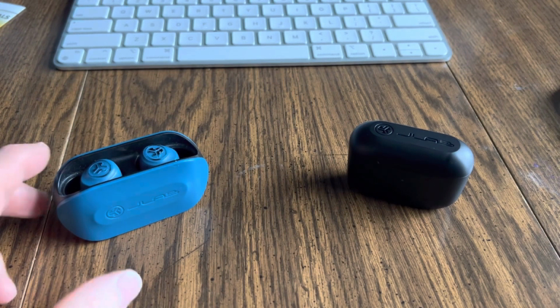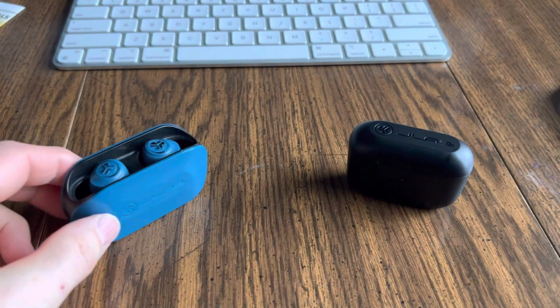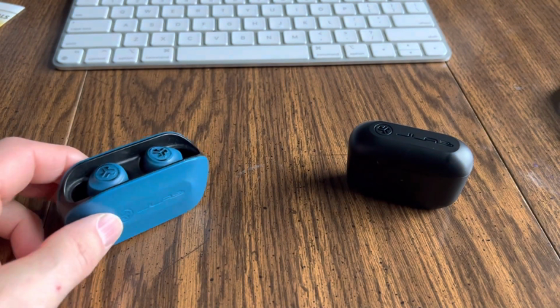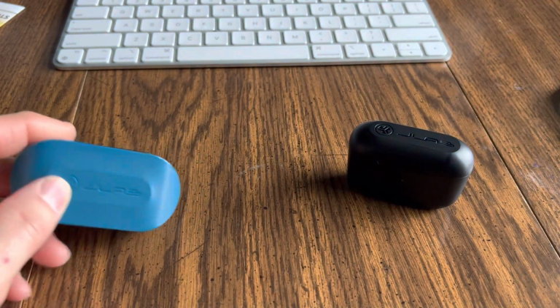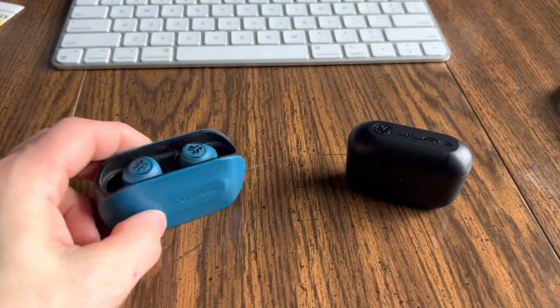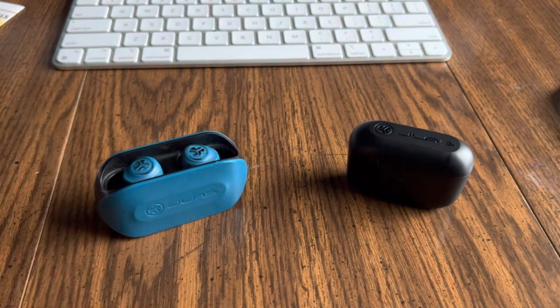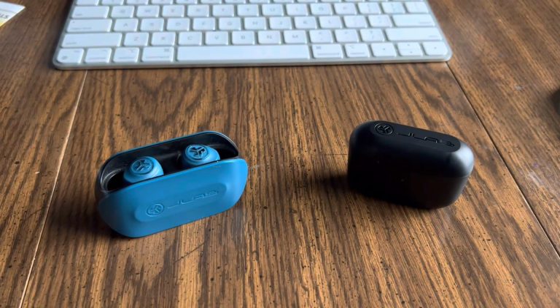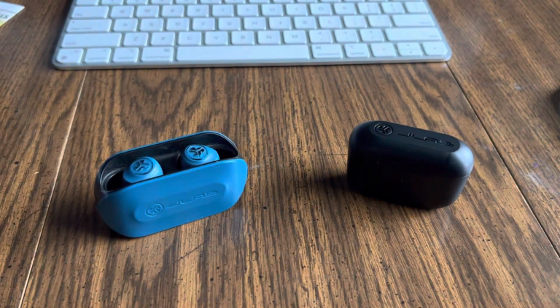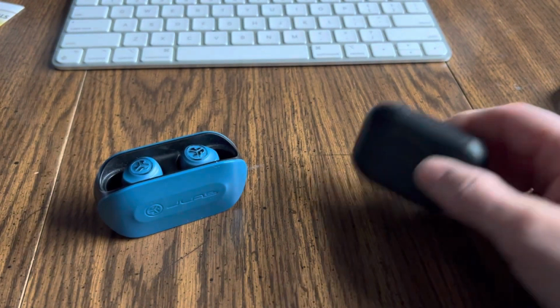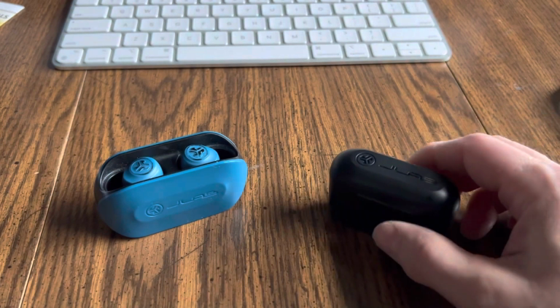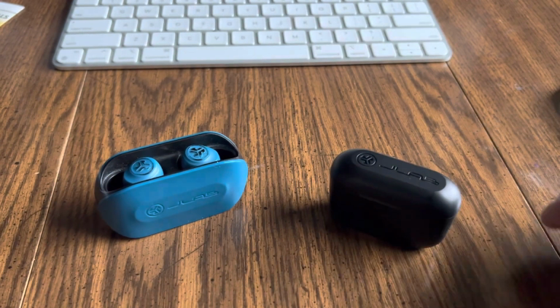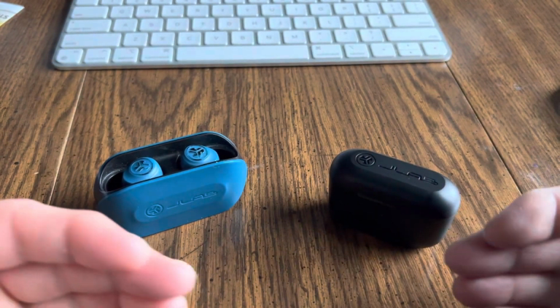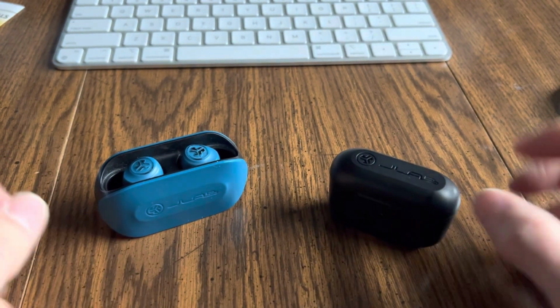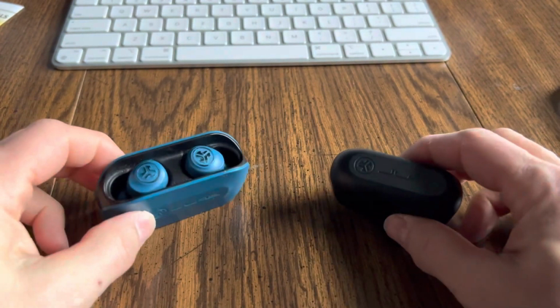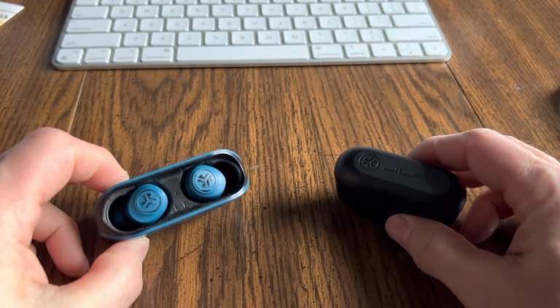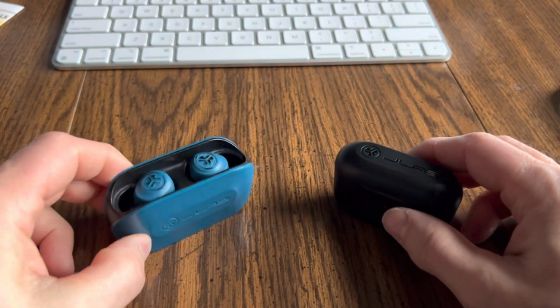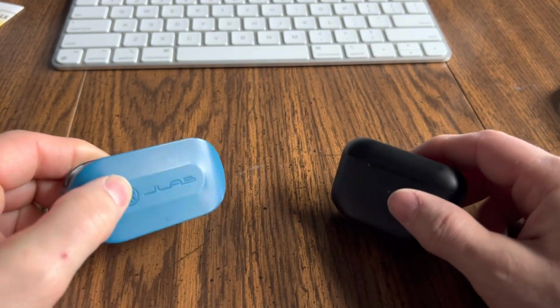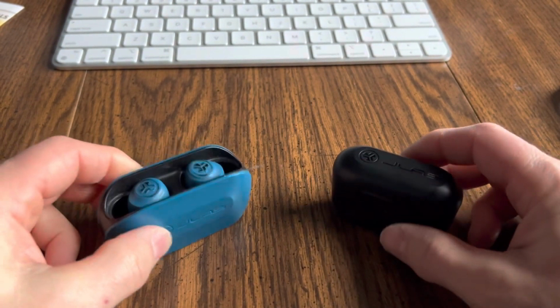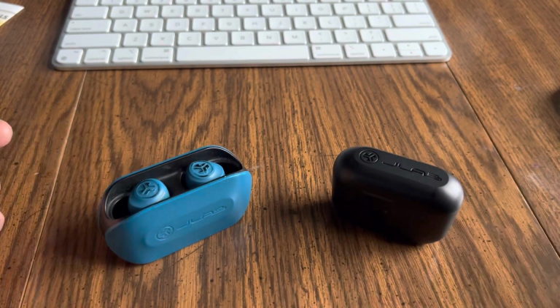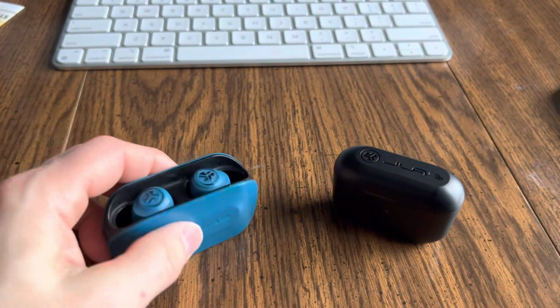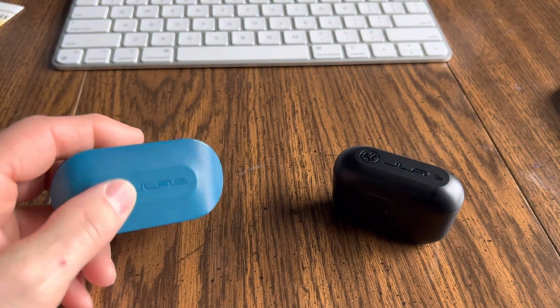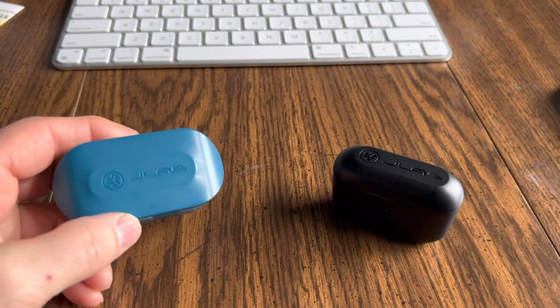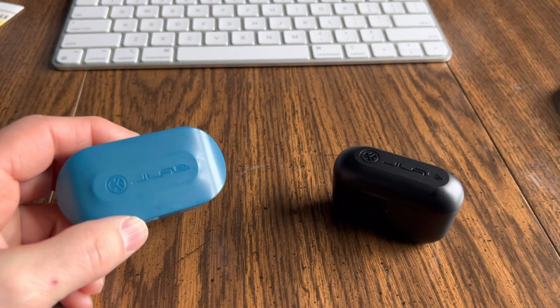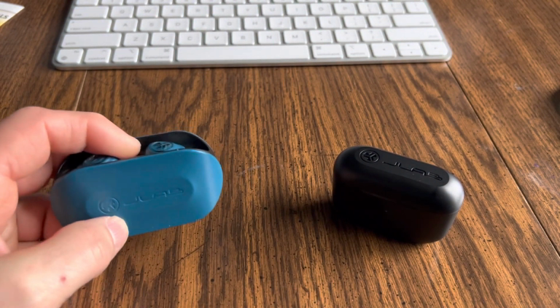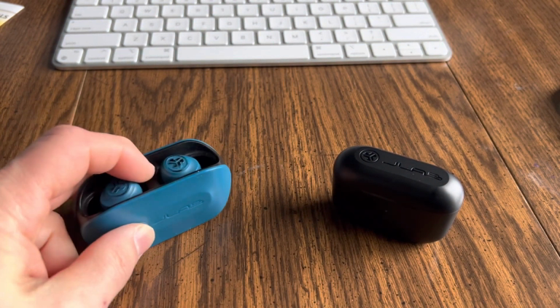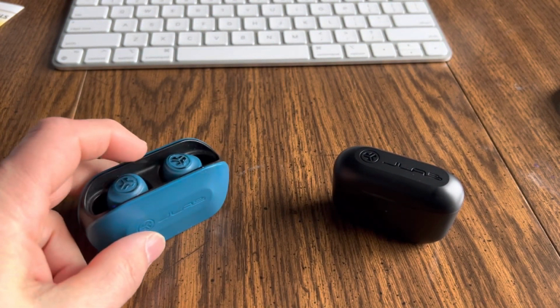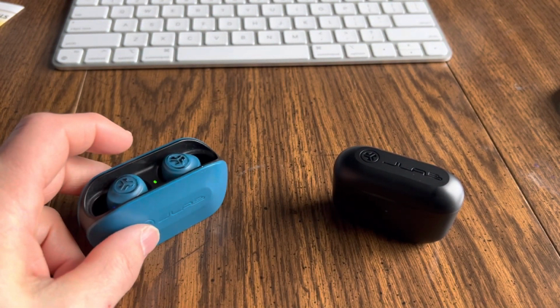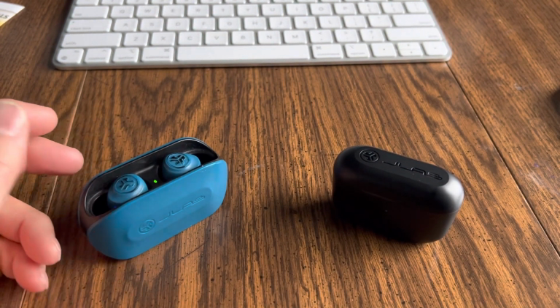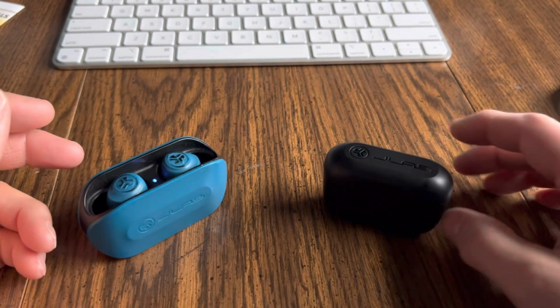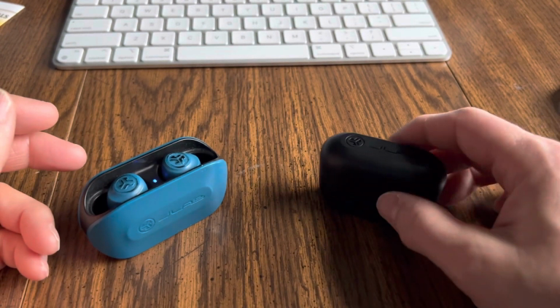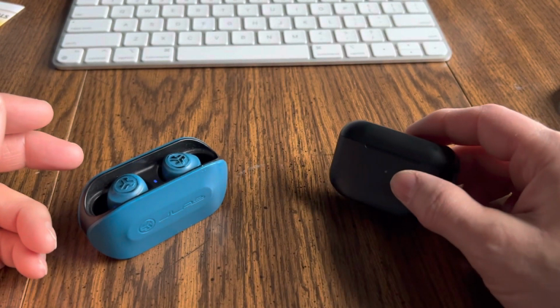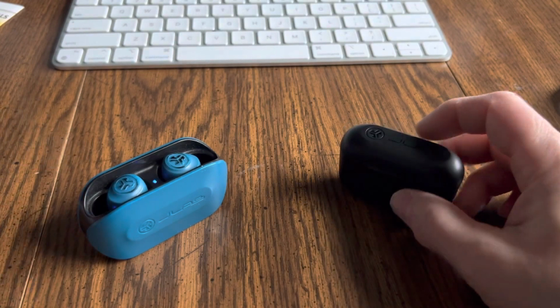Hello there, my friends. While I got these out, I was doing a demonstration of the microphones on both of these. This is the JLab Go Air True Wireless. This is the JLab Go Air Pop.